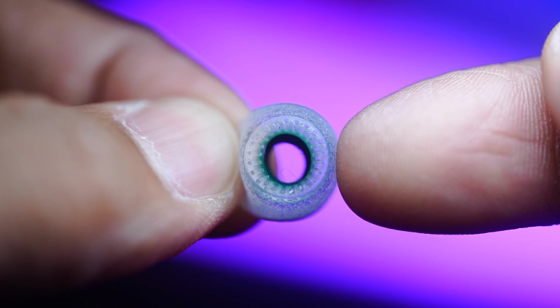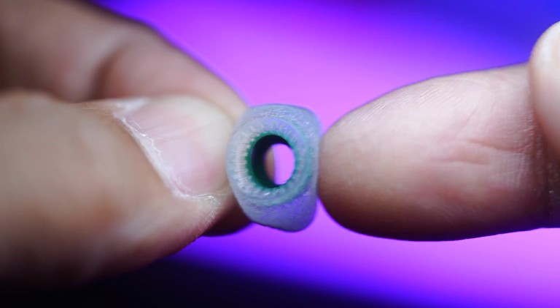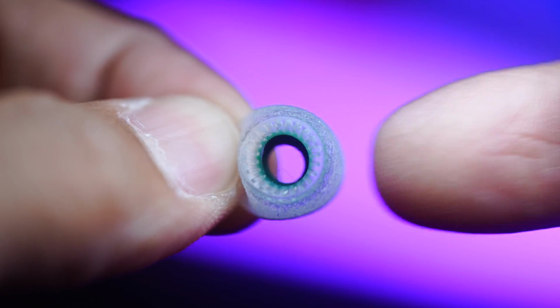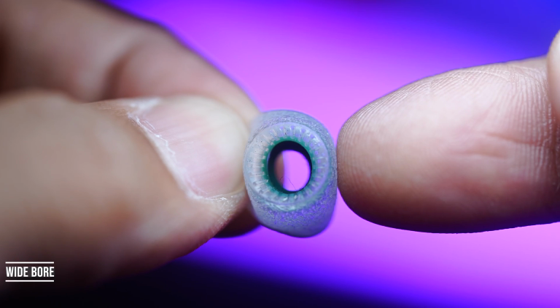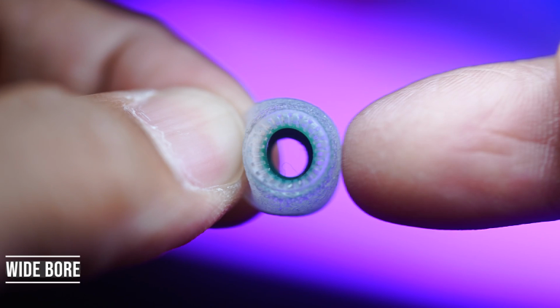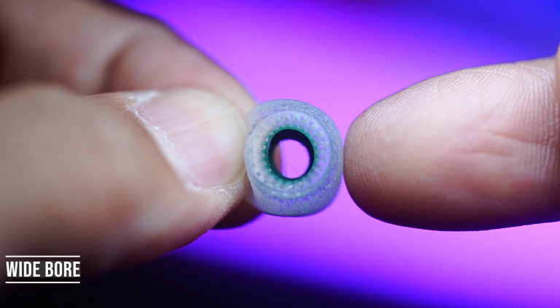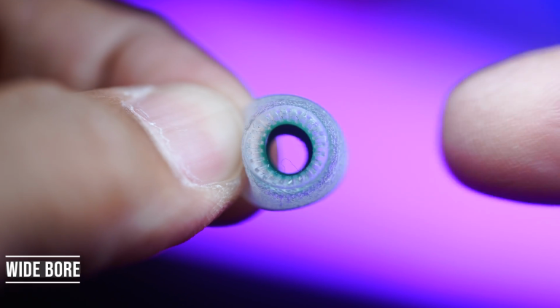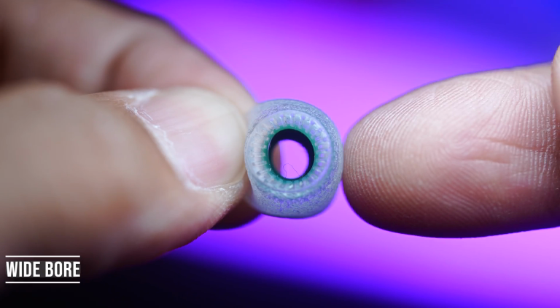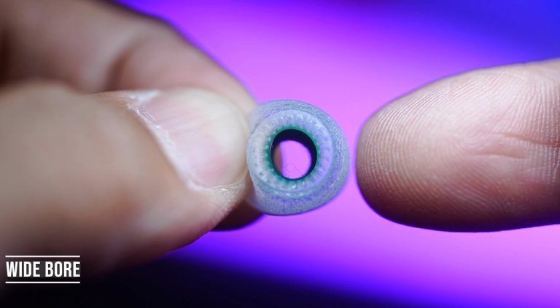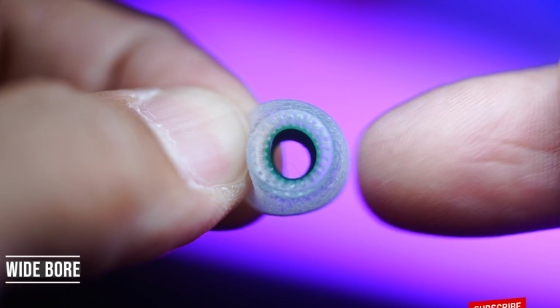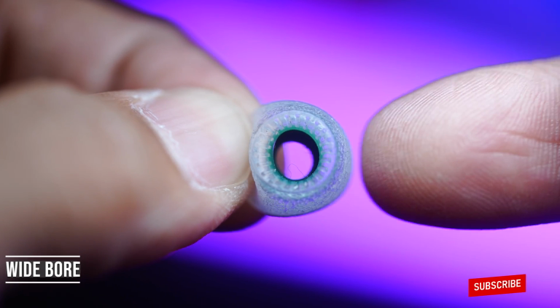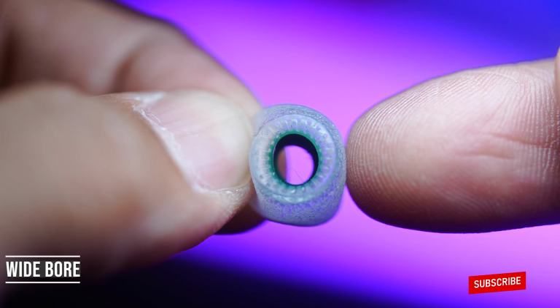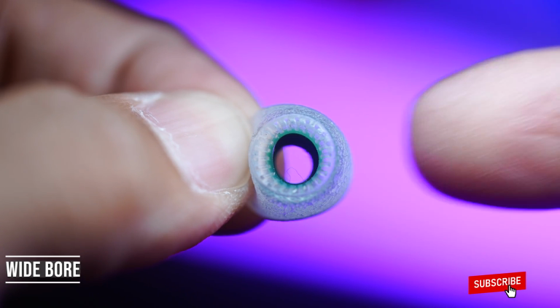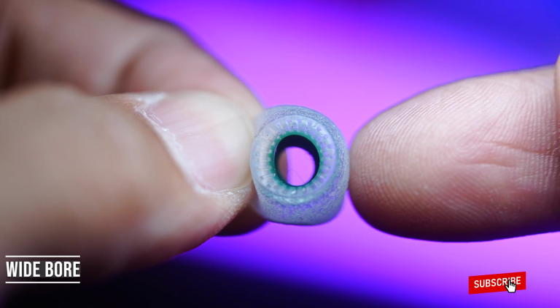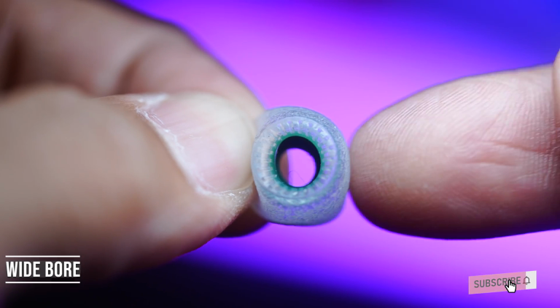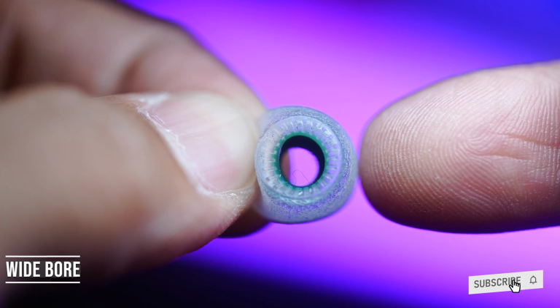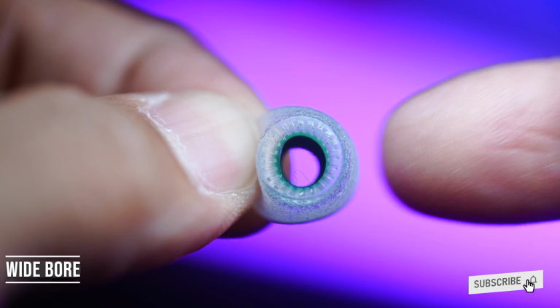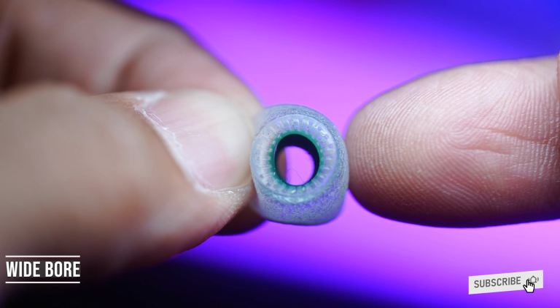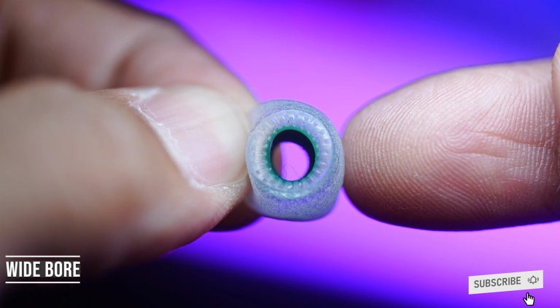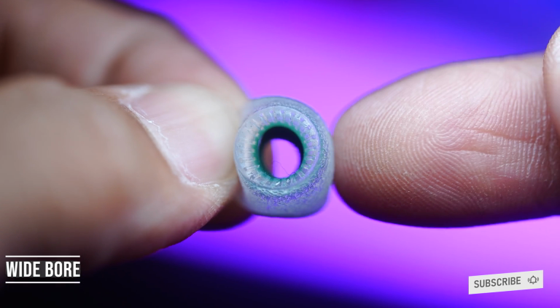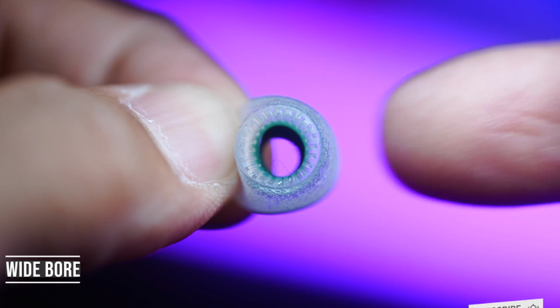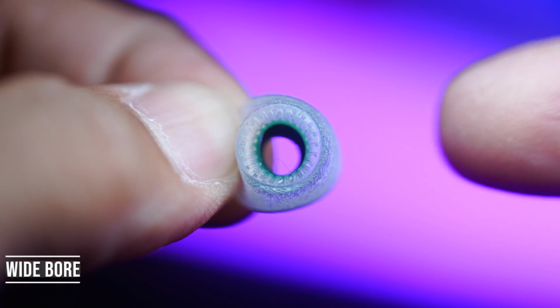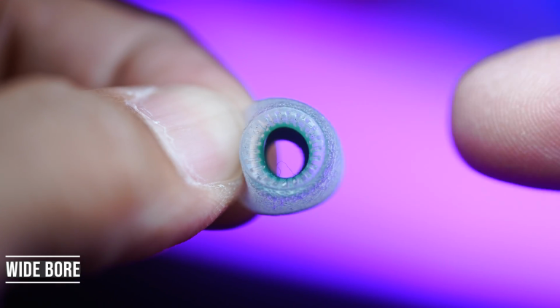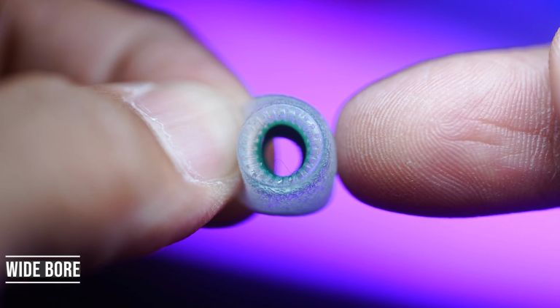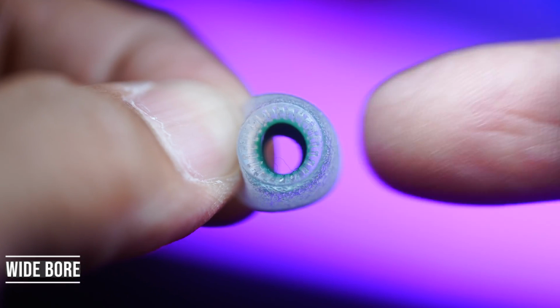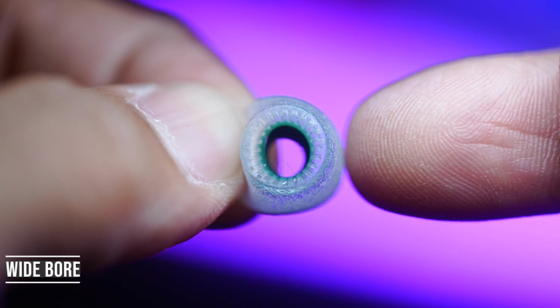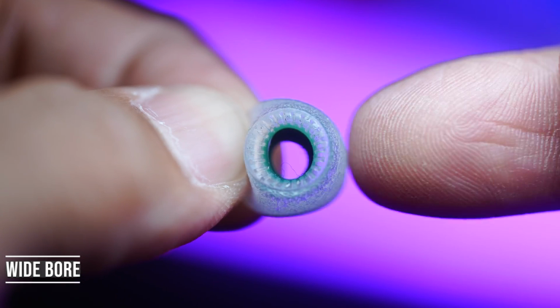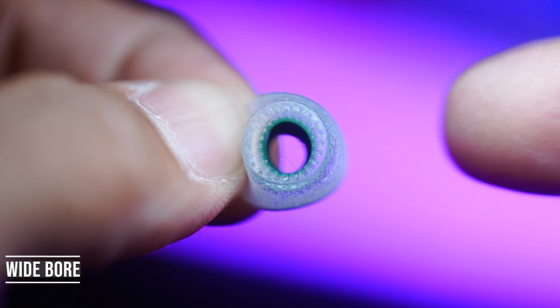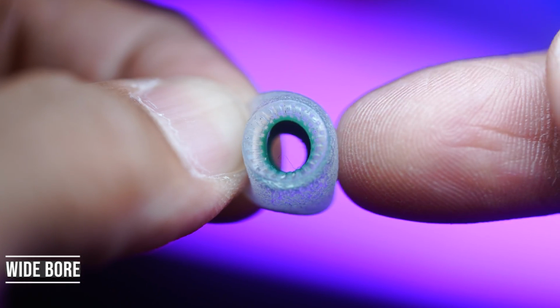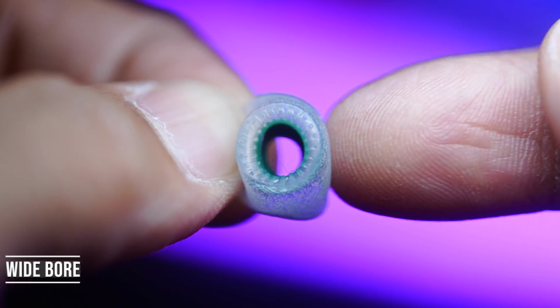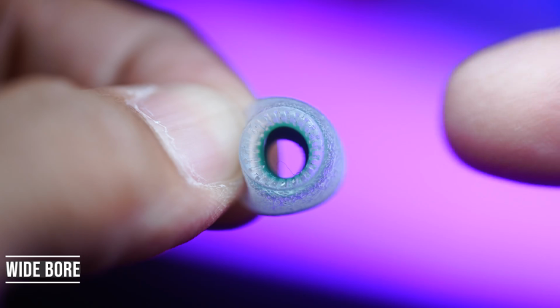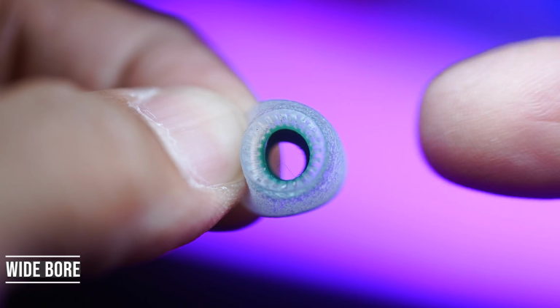When it comes to wide bore ear tips, you use these when your in-ear monitor sounds a bit dark or muffled, when you want more treble clarity and air, or when you prefer a more open presentation.